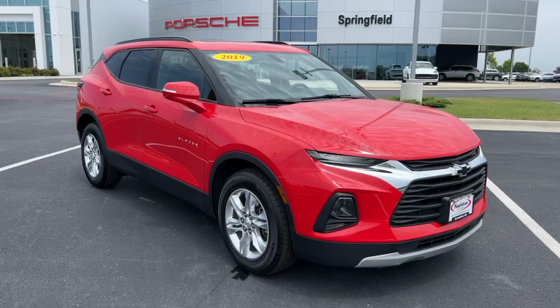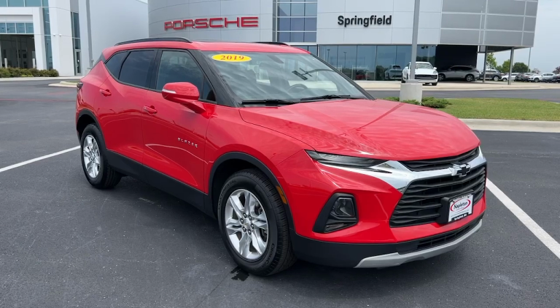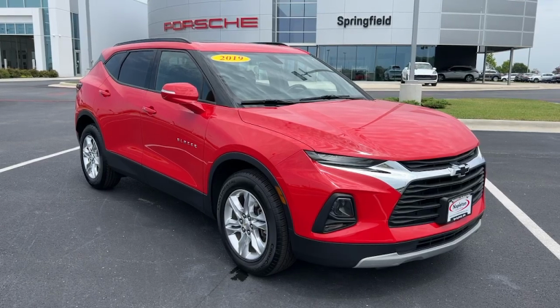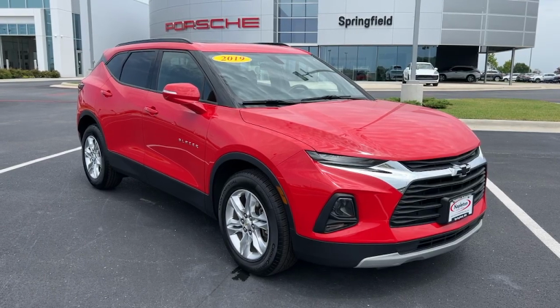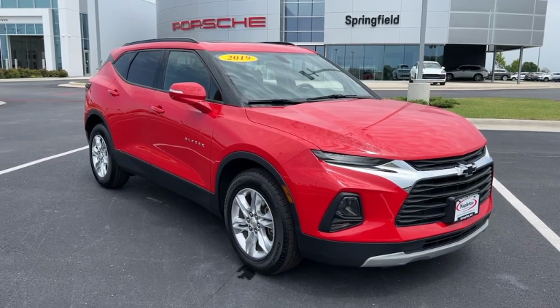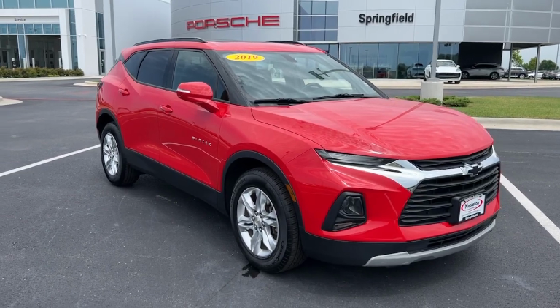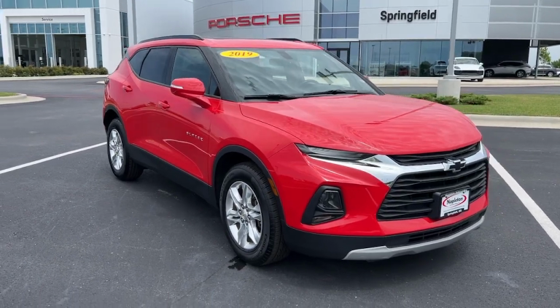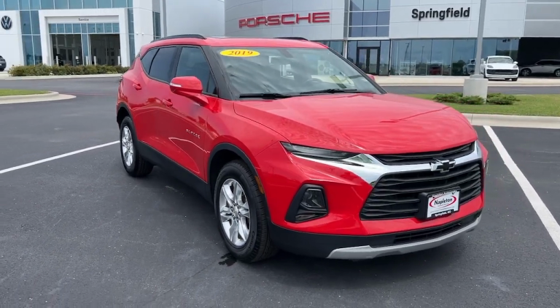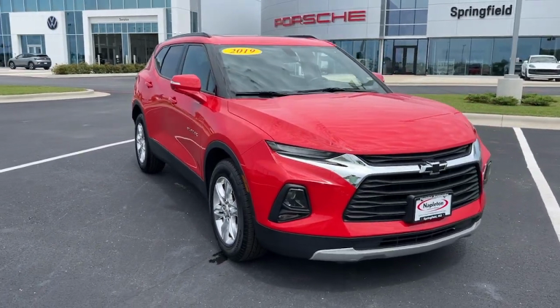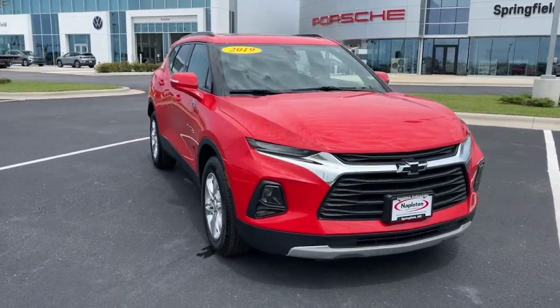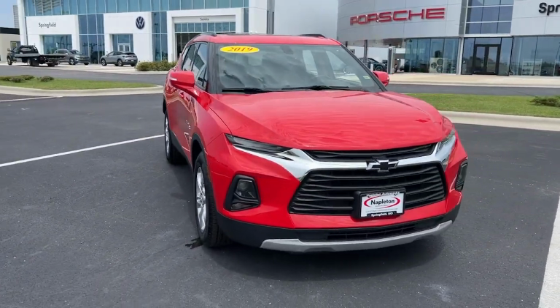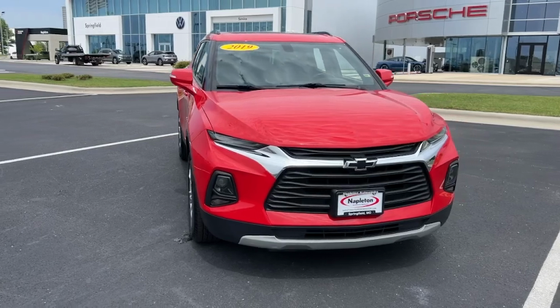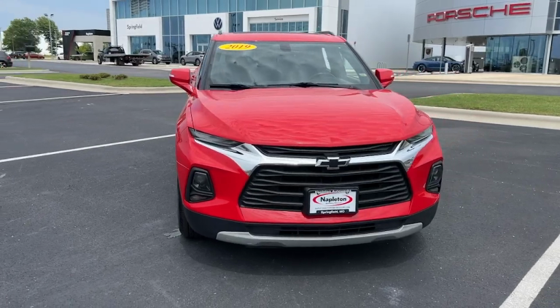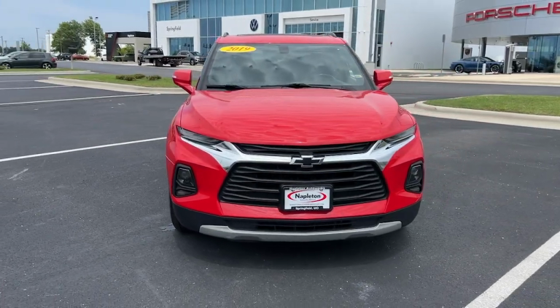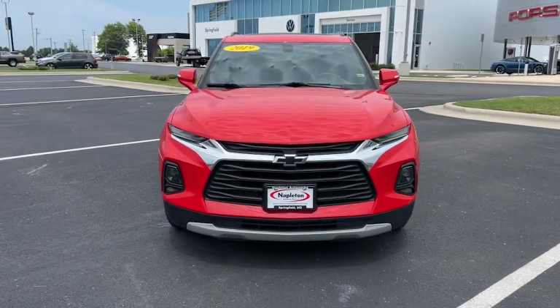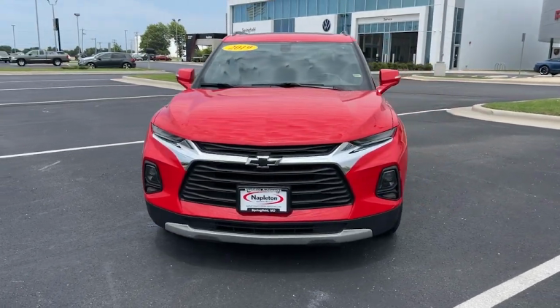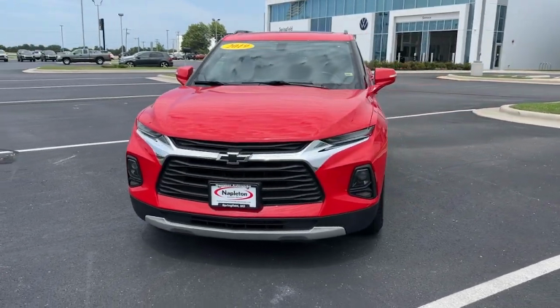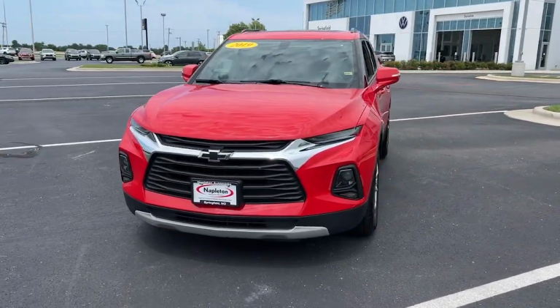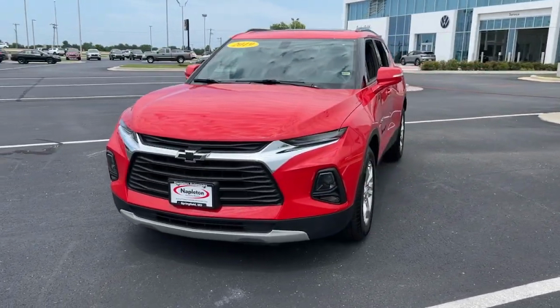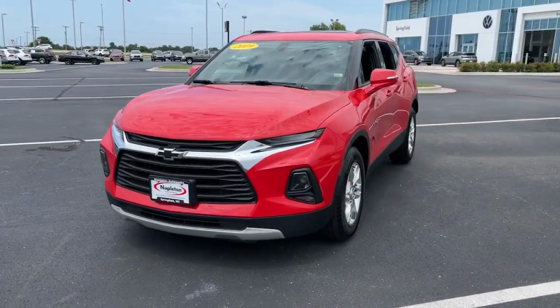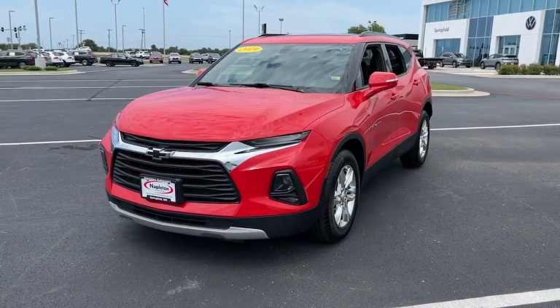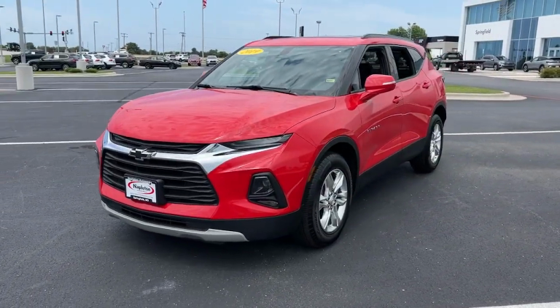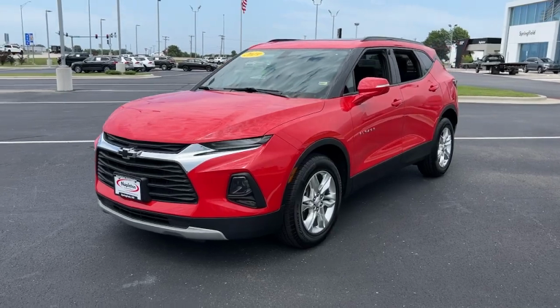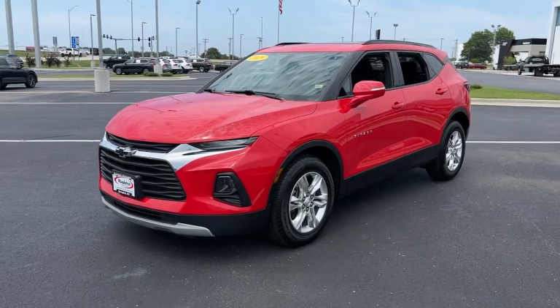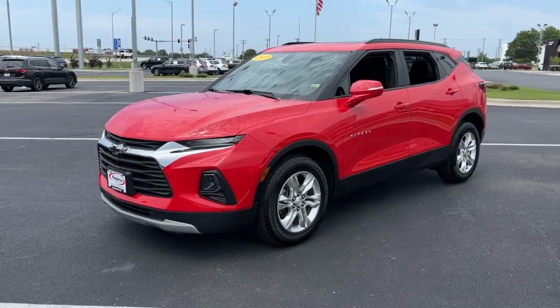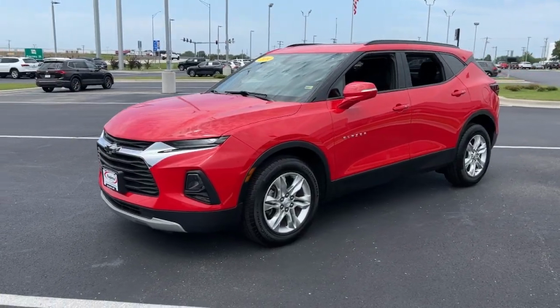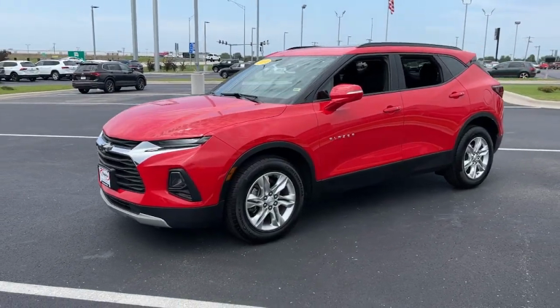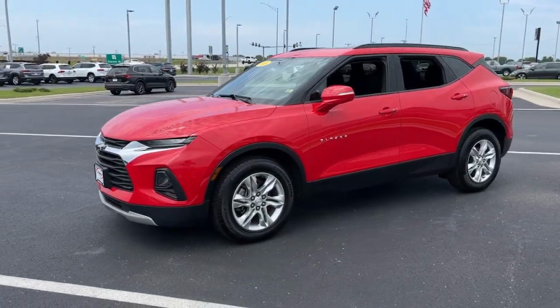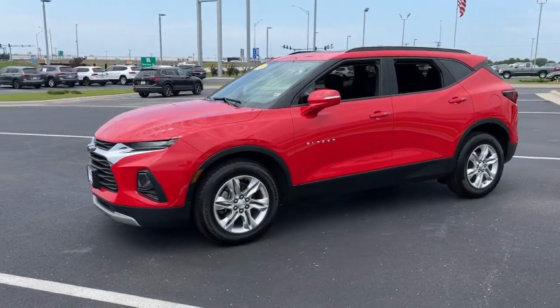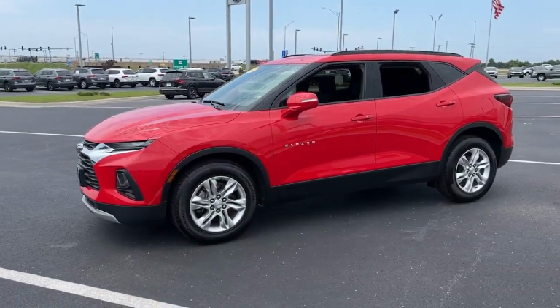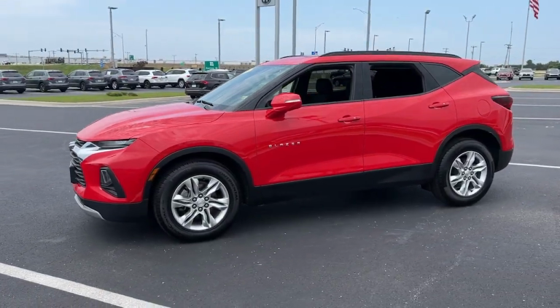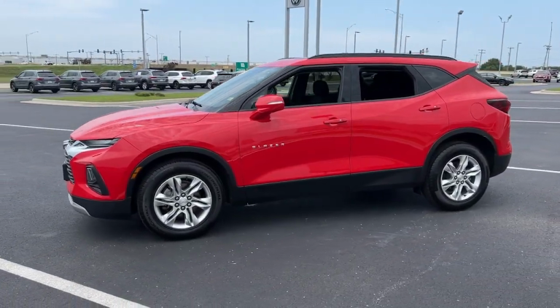Here is a wonderful 2019 Chevrolet Blazer. With less than 50,000 miles on the odometer, this vehicle stands out from the rest. Here's a sporty Blazer that delivers family-friendly comfort and pleasing driving manners.